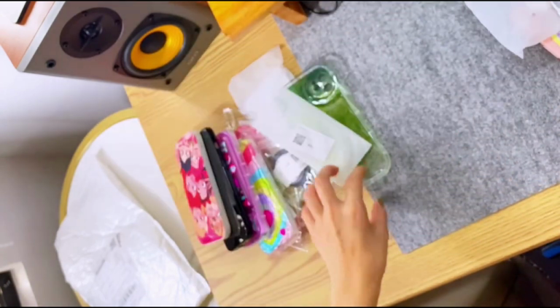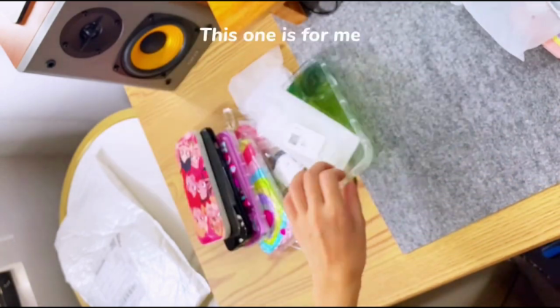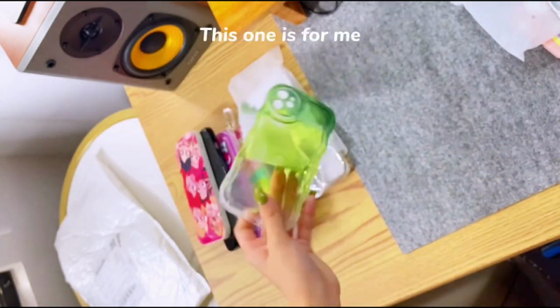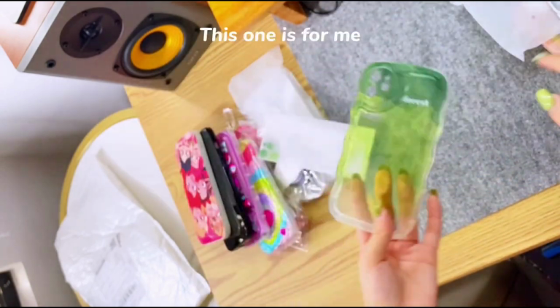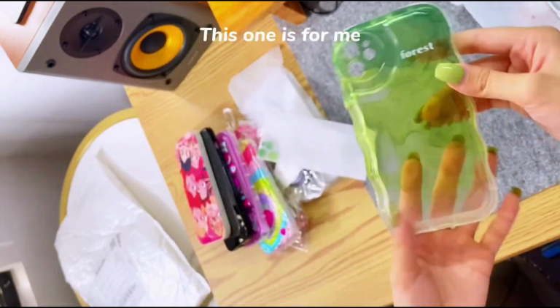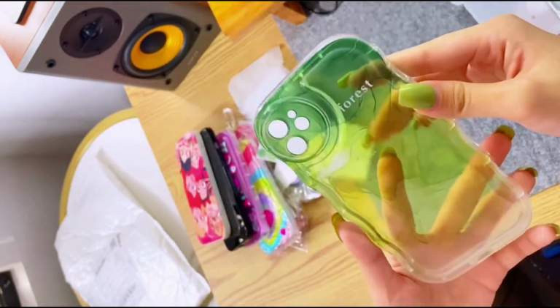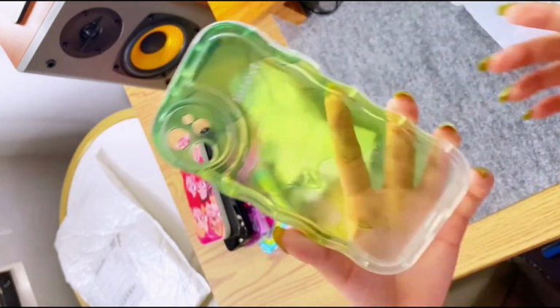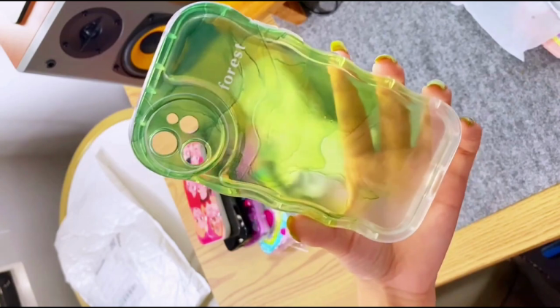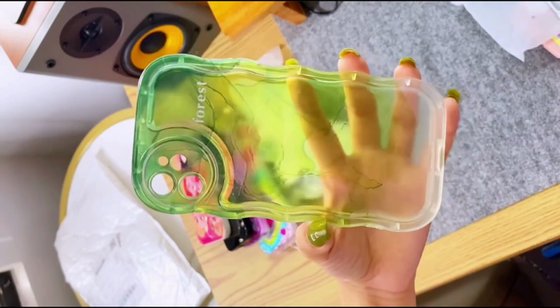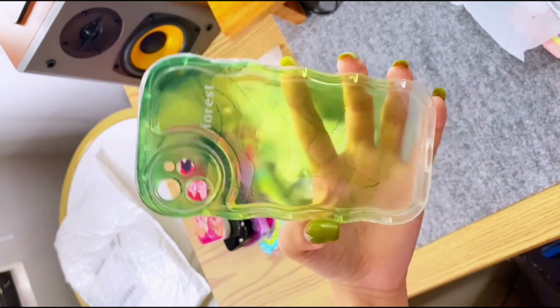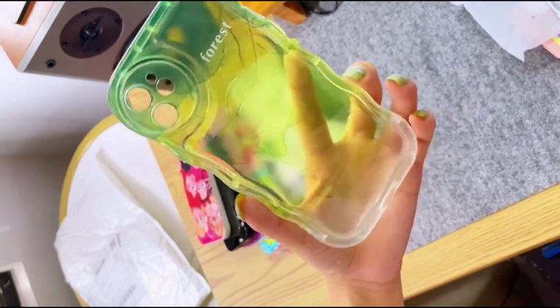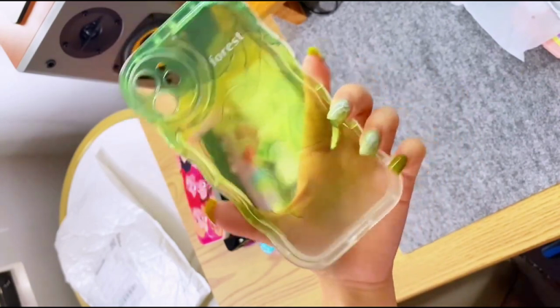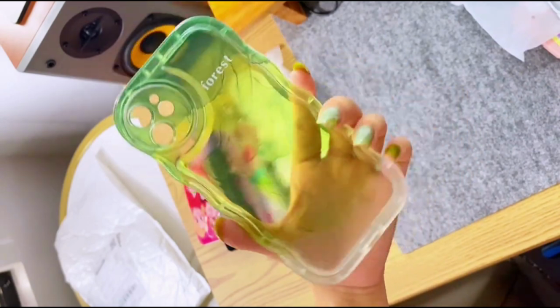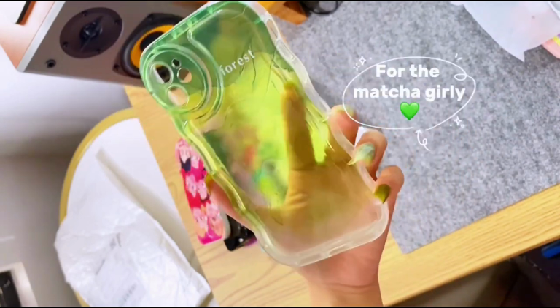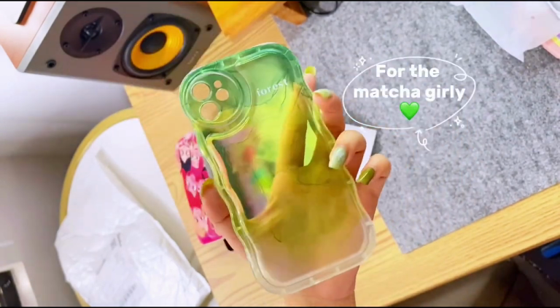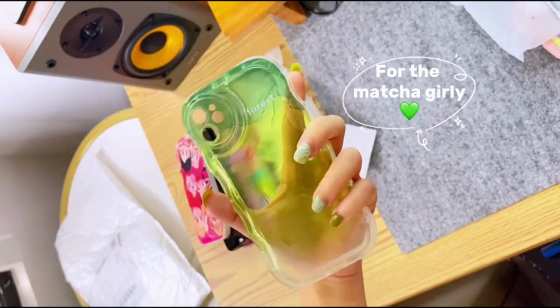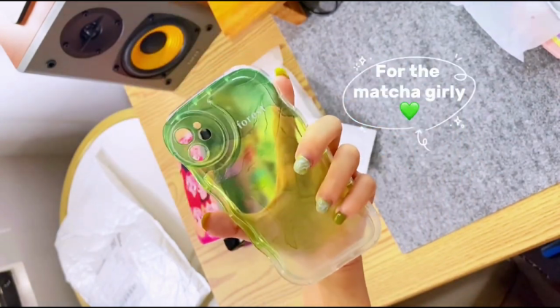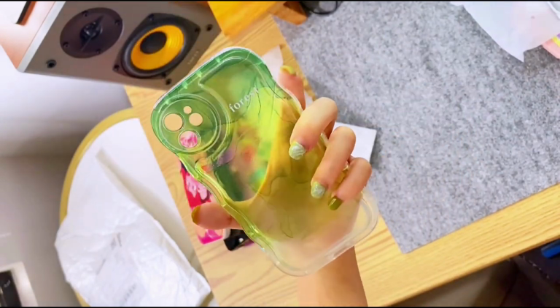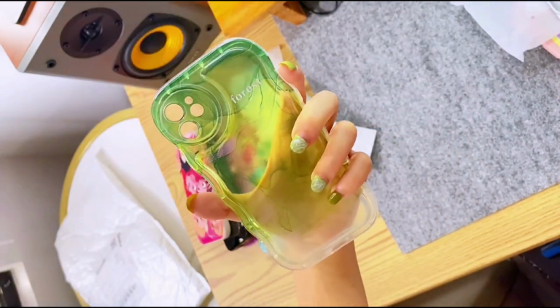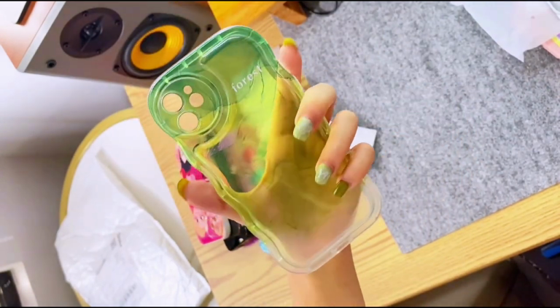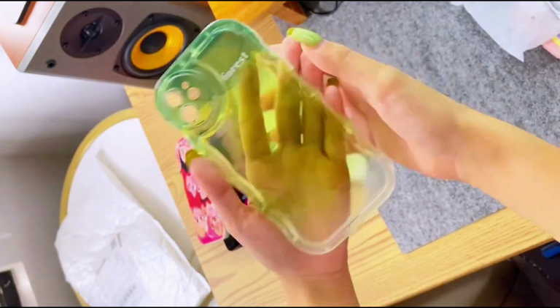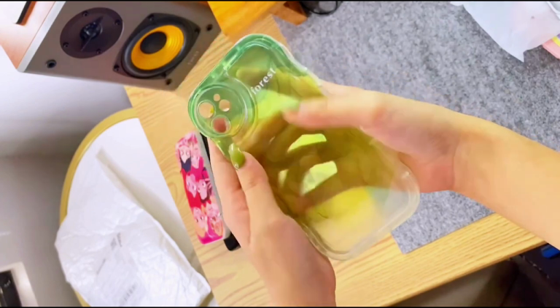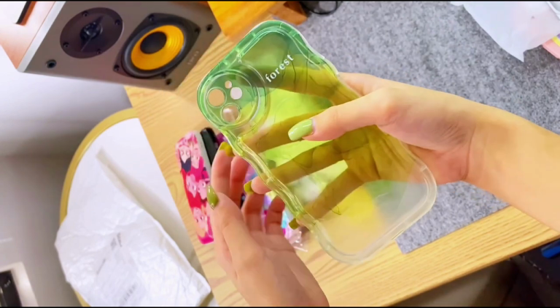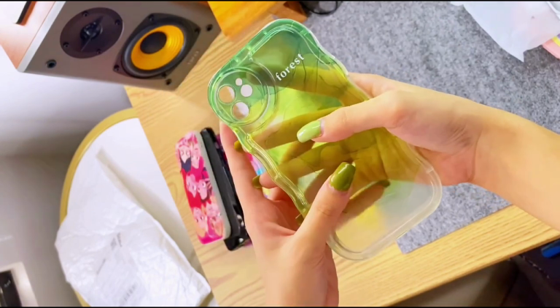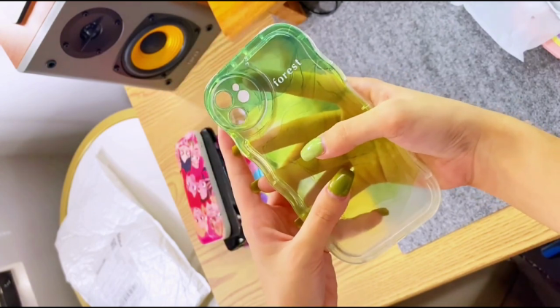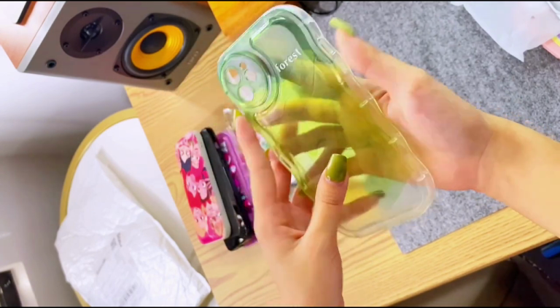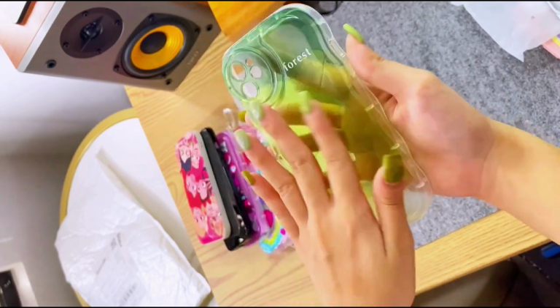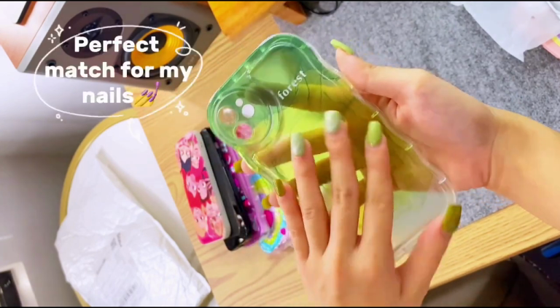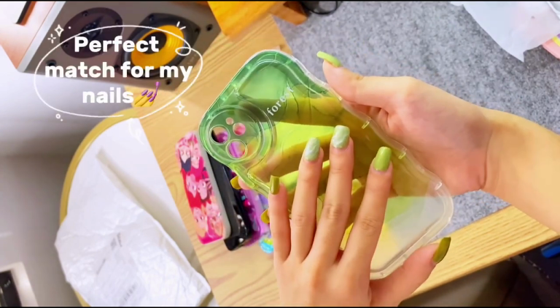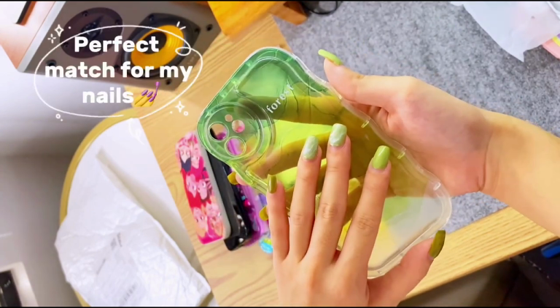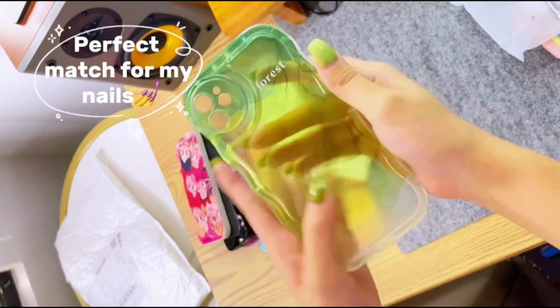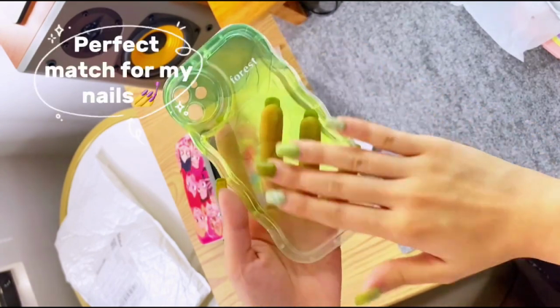This one is for me. It's very matchy-girly — a perfect match for my nails.